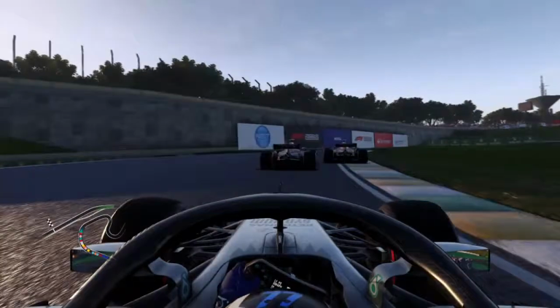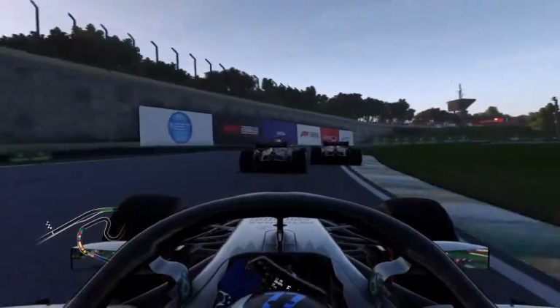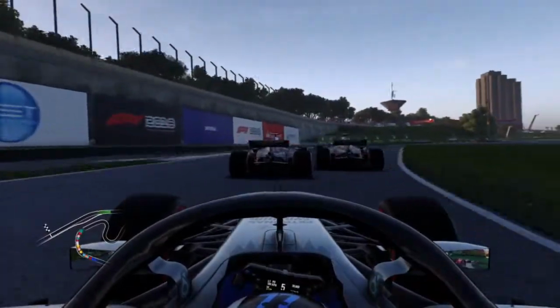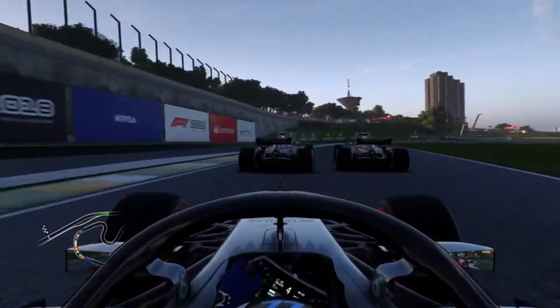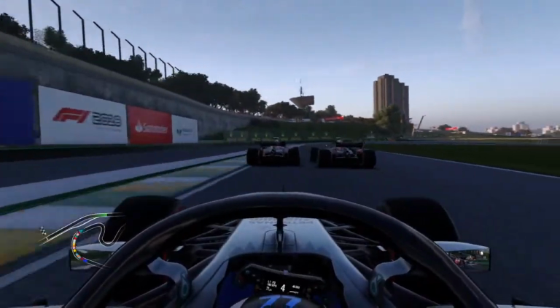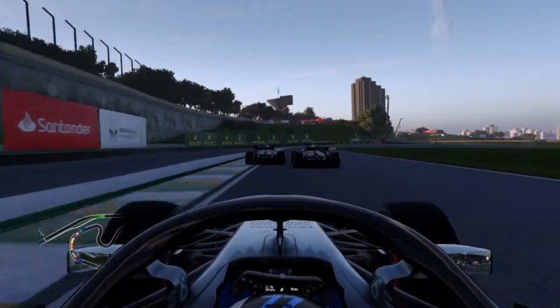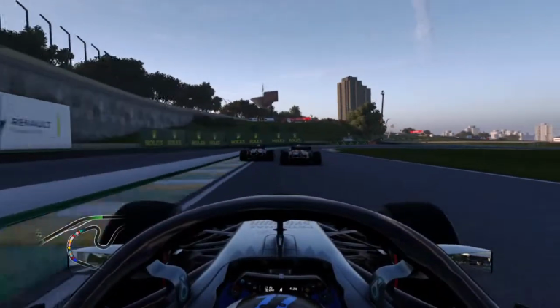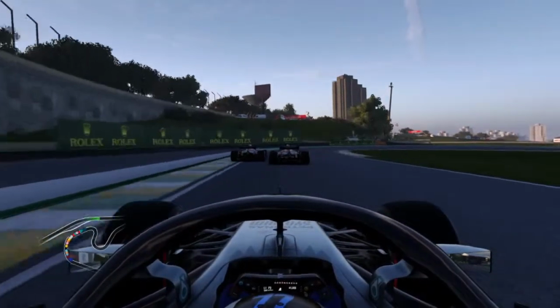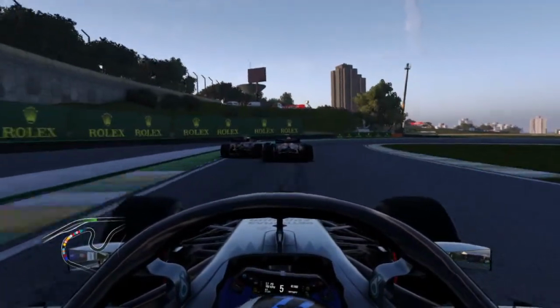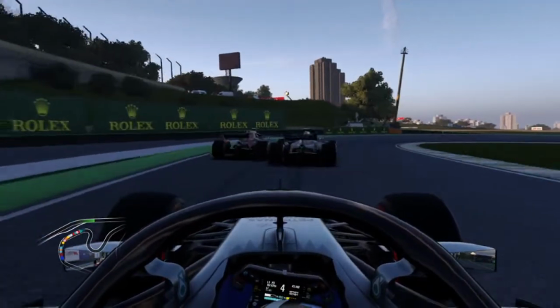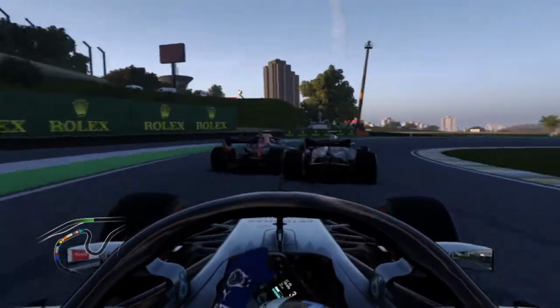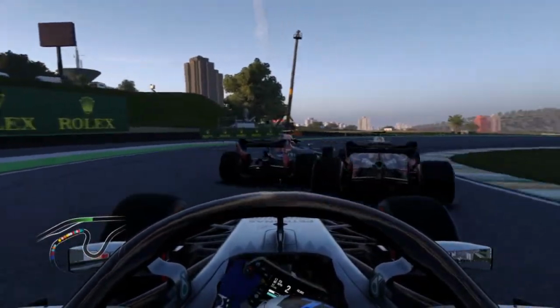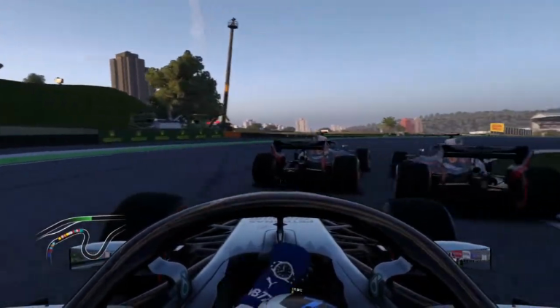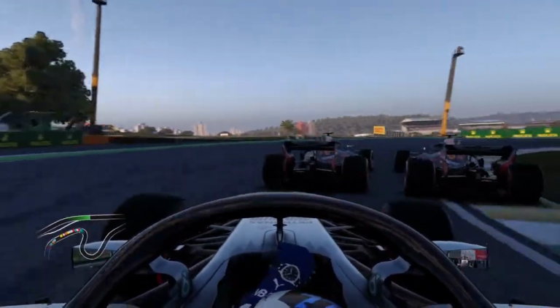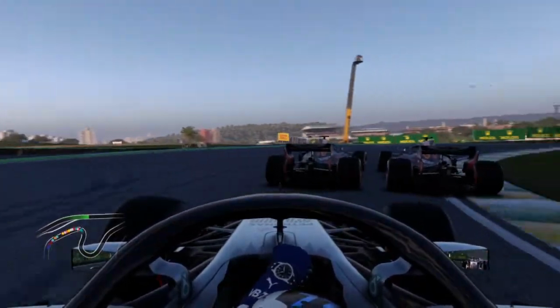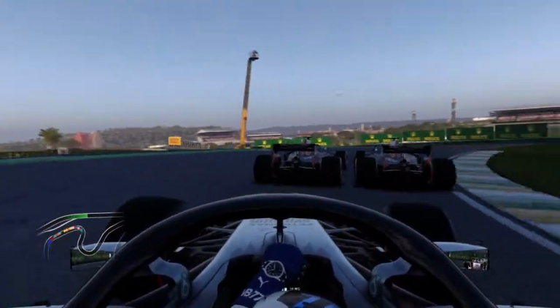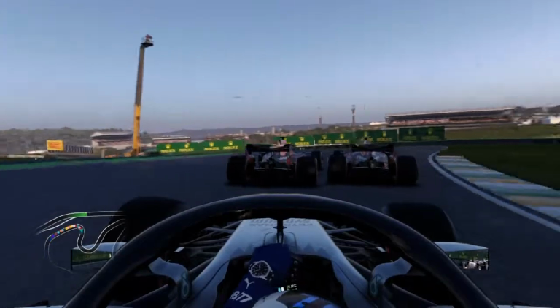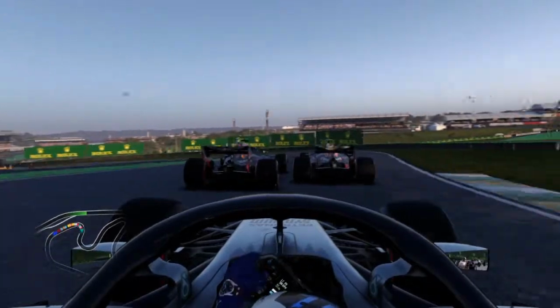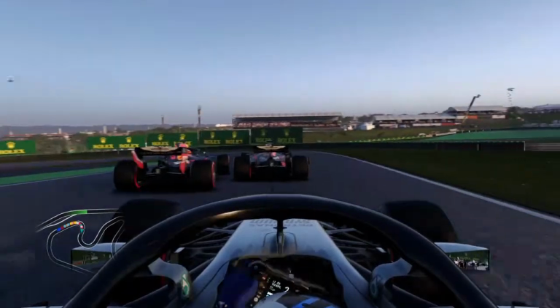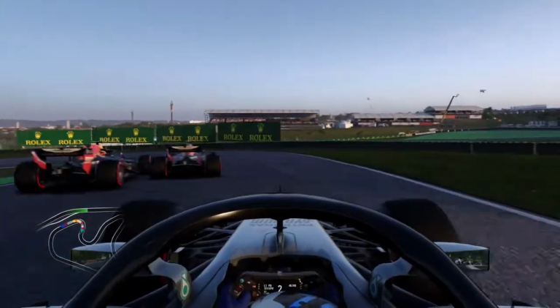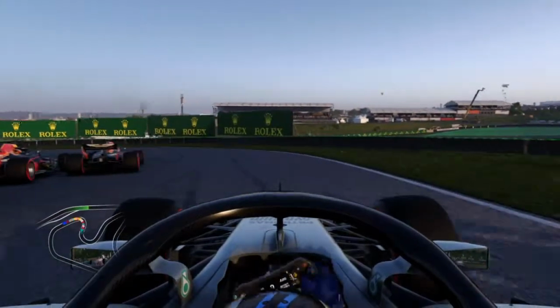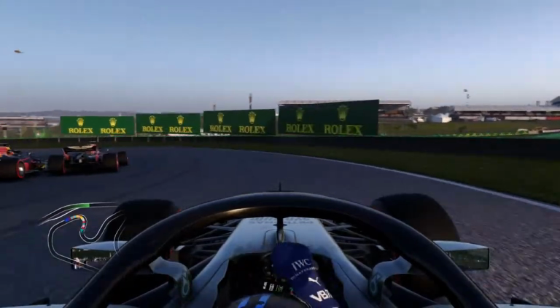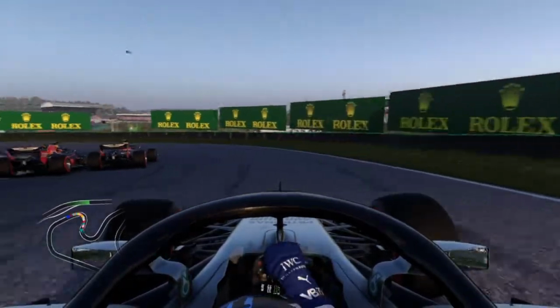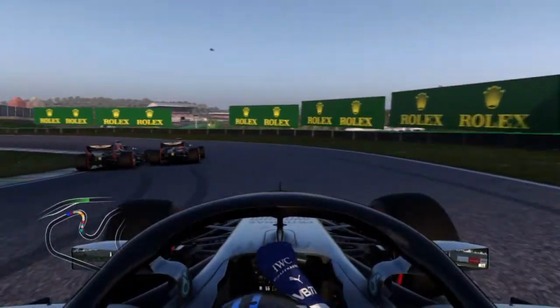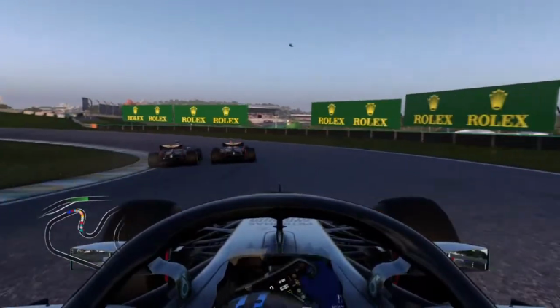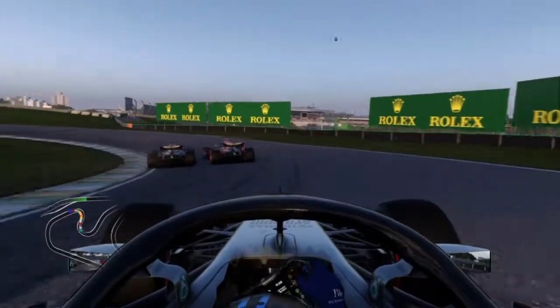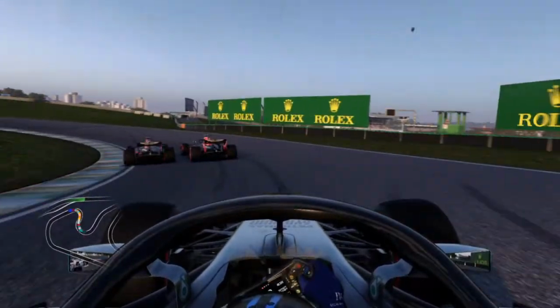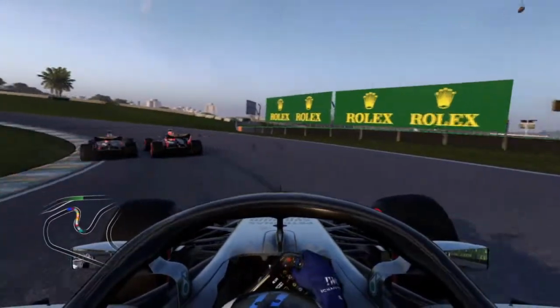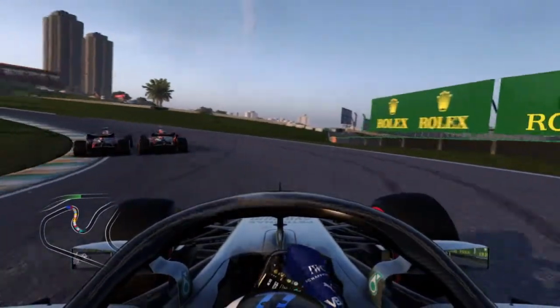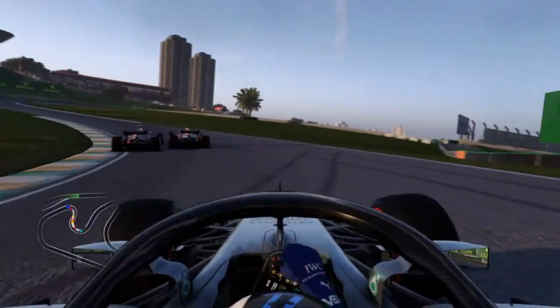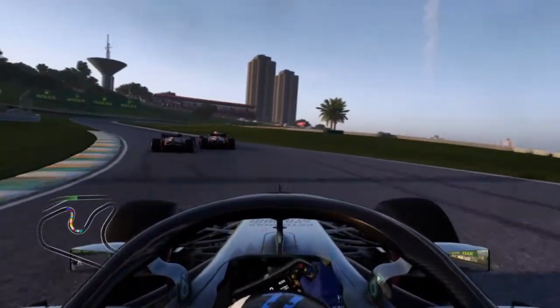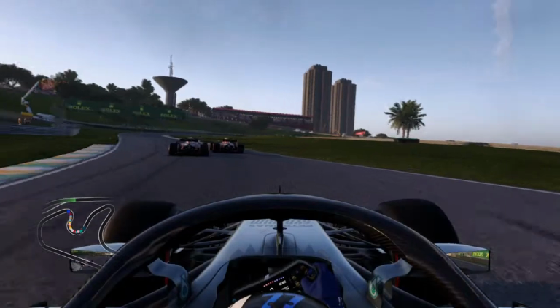They were side by side — you know, they shouldn't do that. They can get themselves in a wreck and take themselves completely out of the race. Red Bull is Daniel Ricciardo and Max Verstappen. They're really going at it right there.